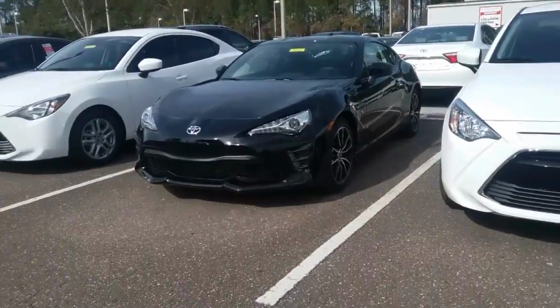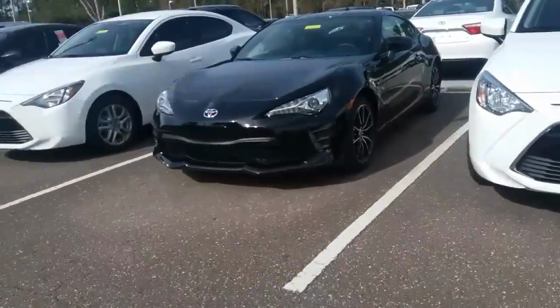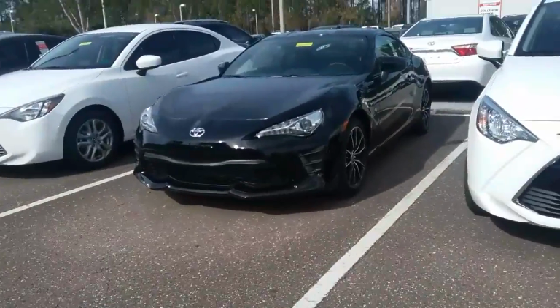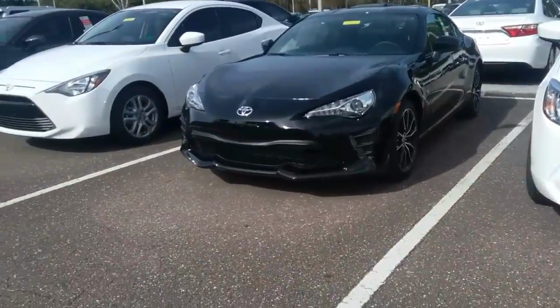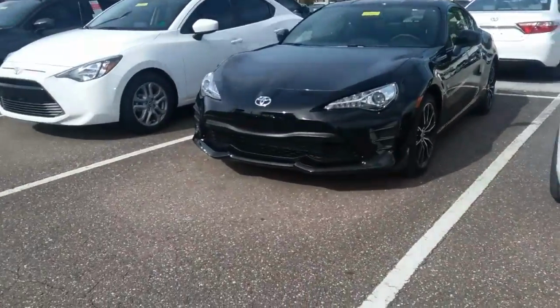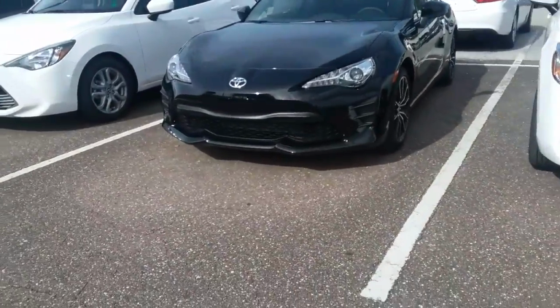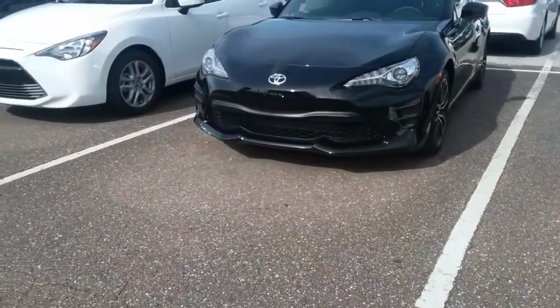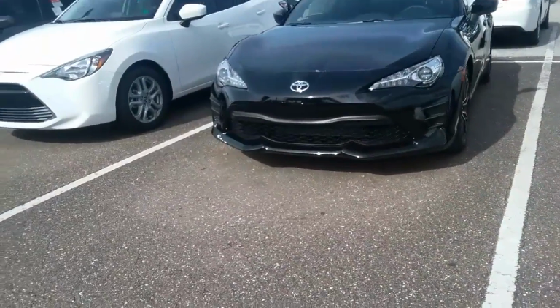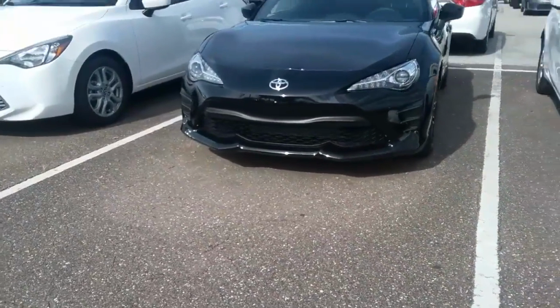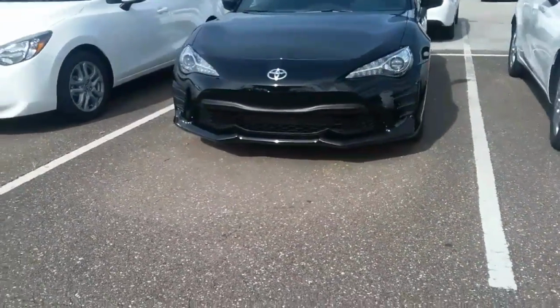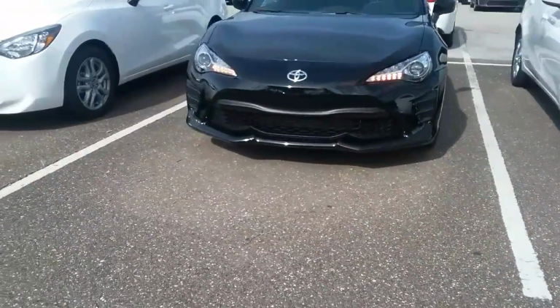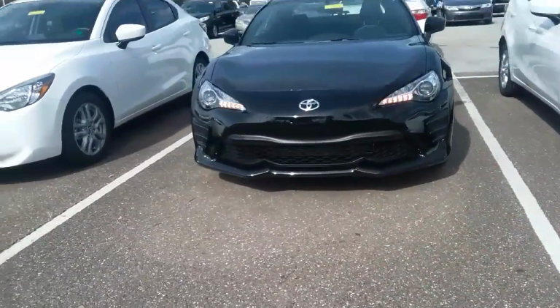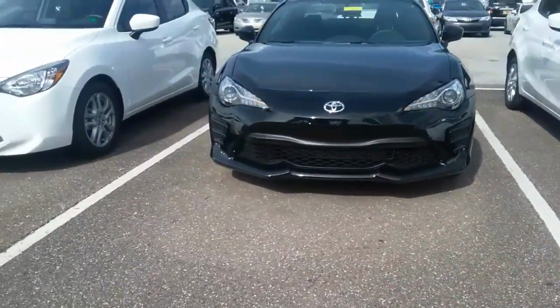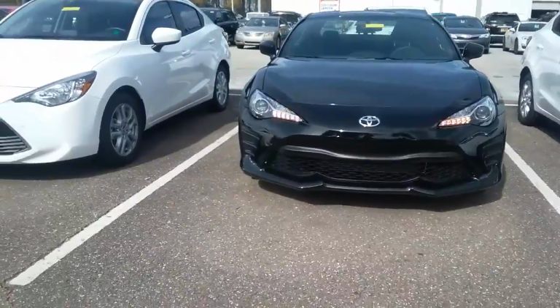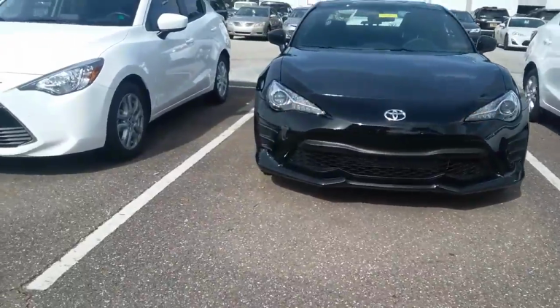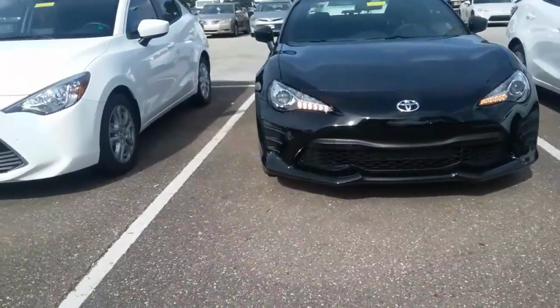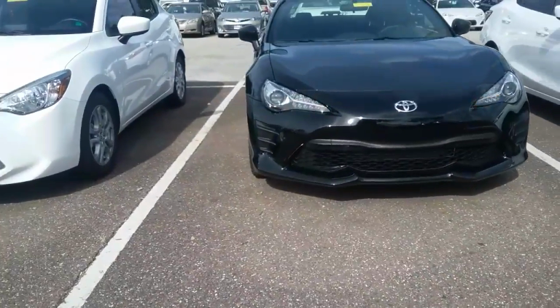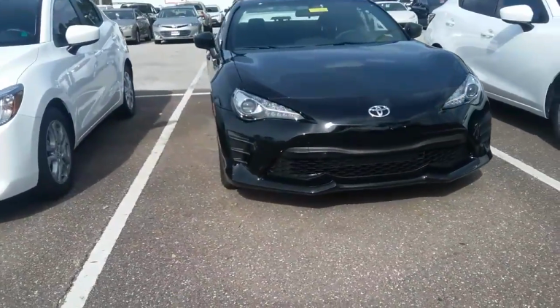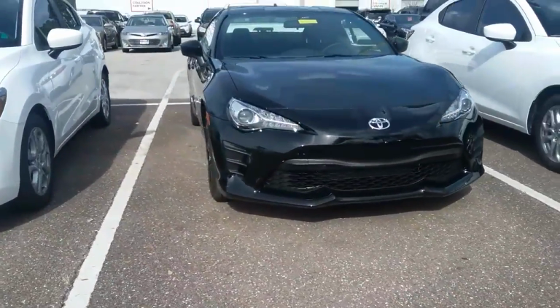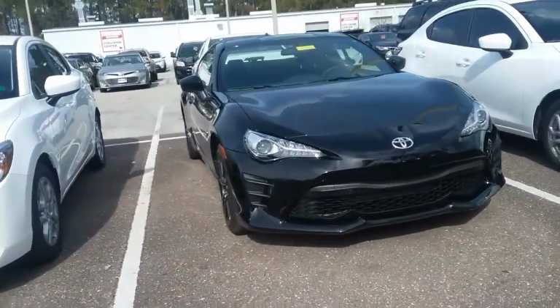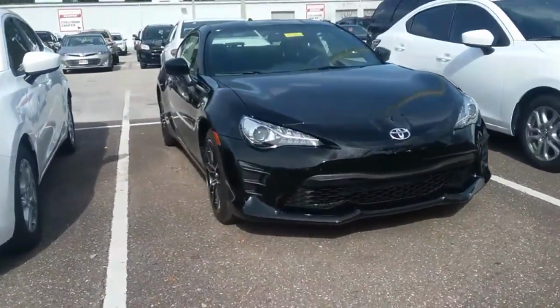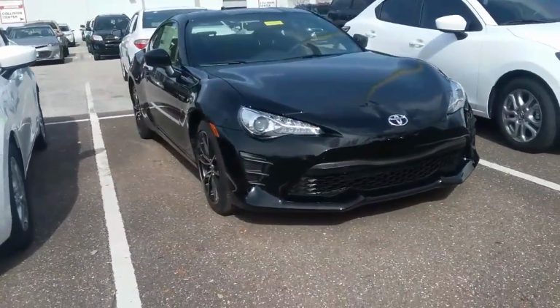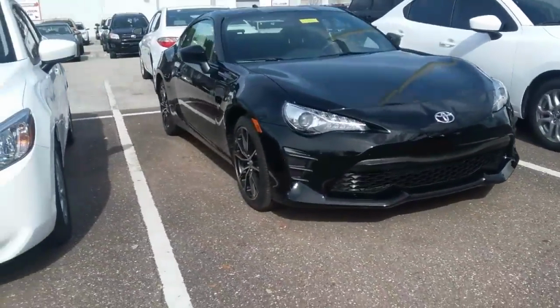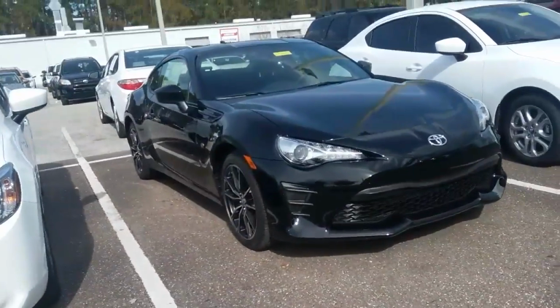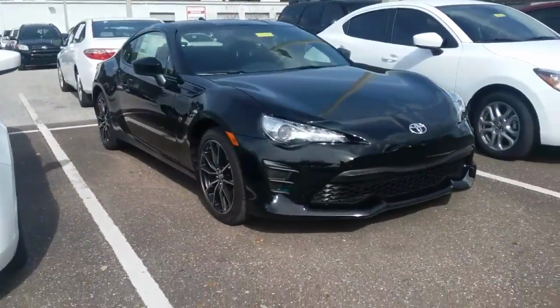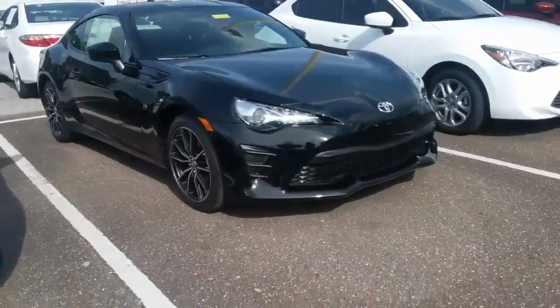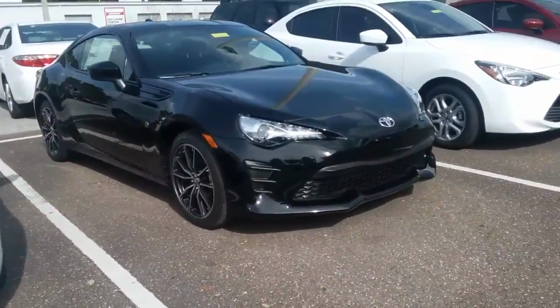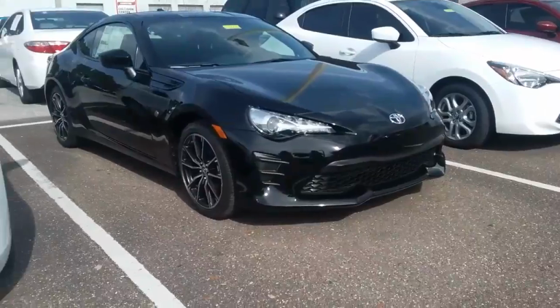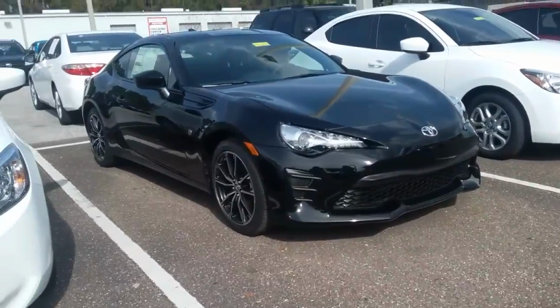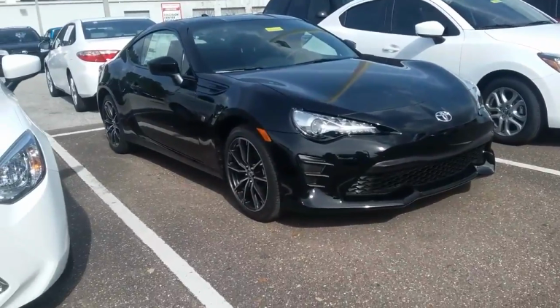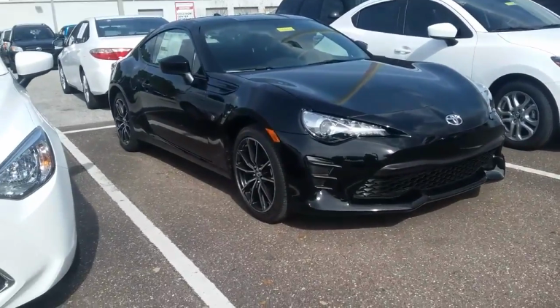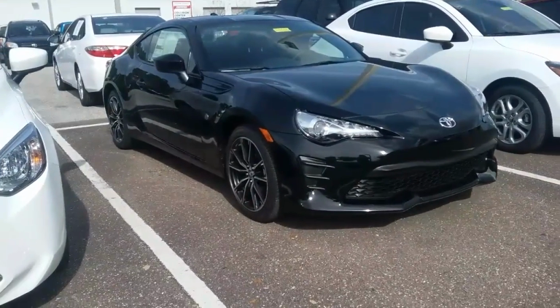Good afternoon, this is Kara from Arlington Toyota. I did want to send over a video just to show you we do currently have one on the lot. This is actually the exact Toyota 86 that you inquired about.